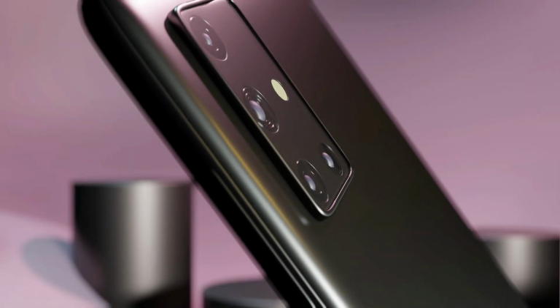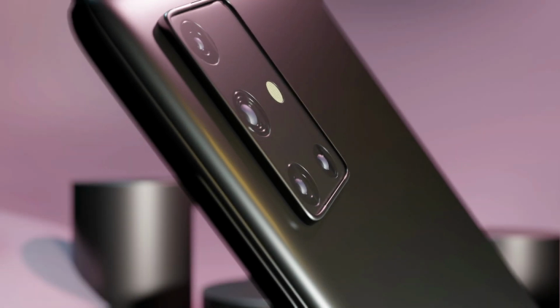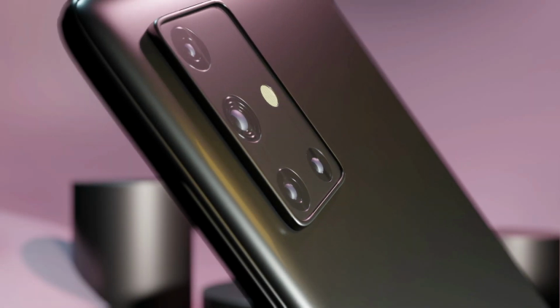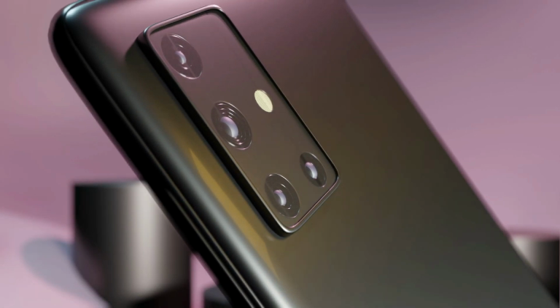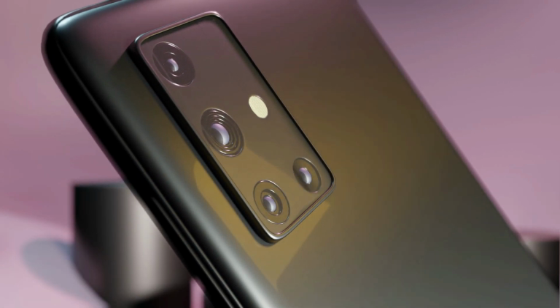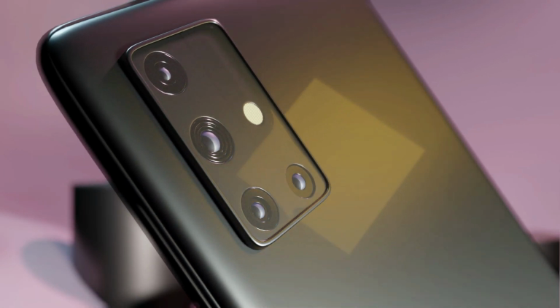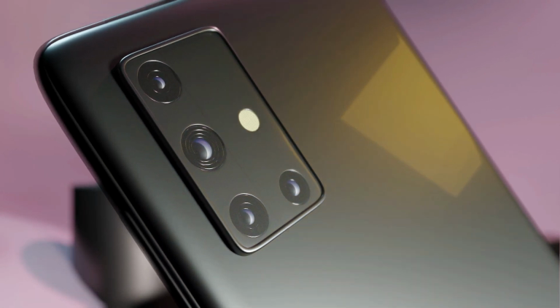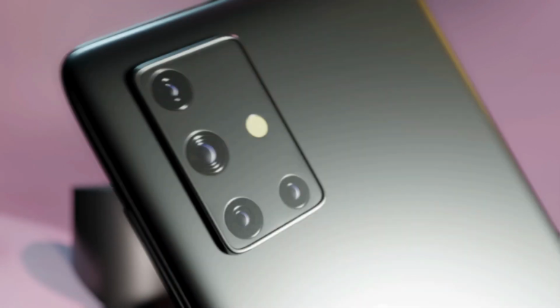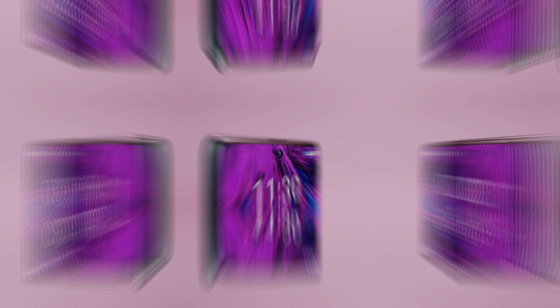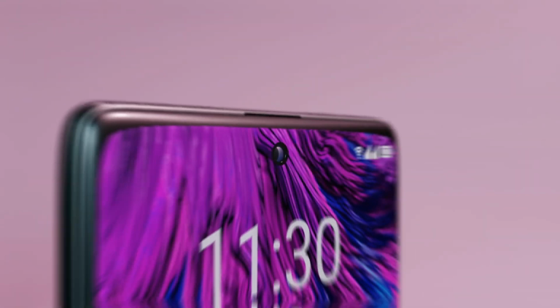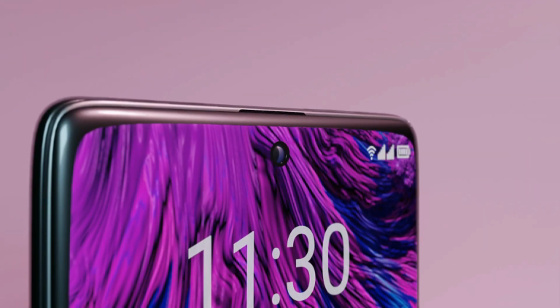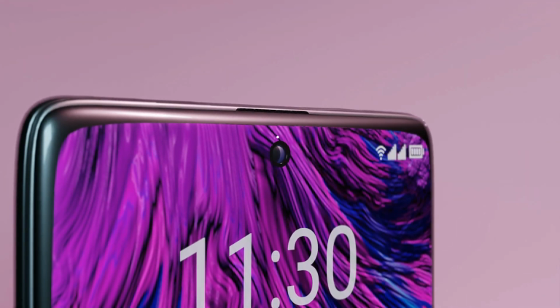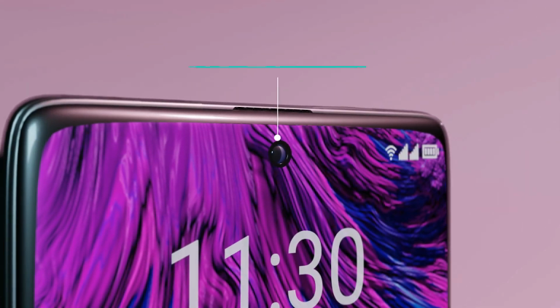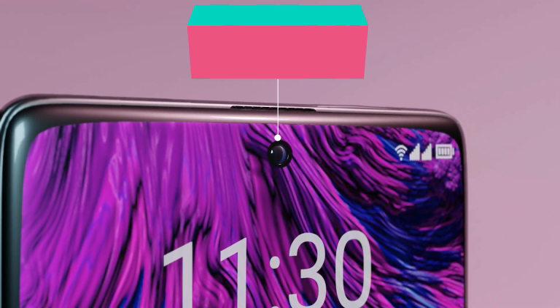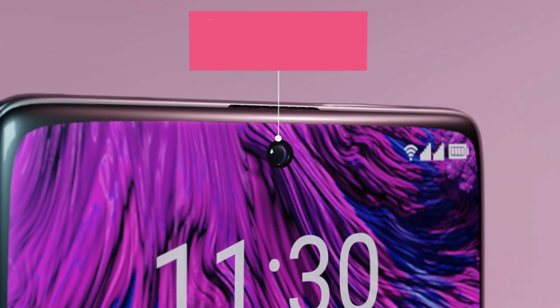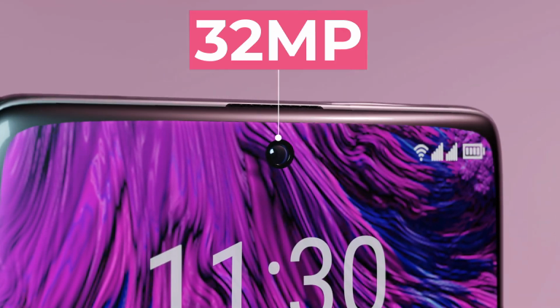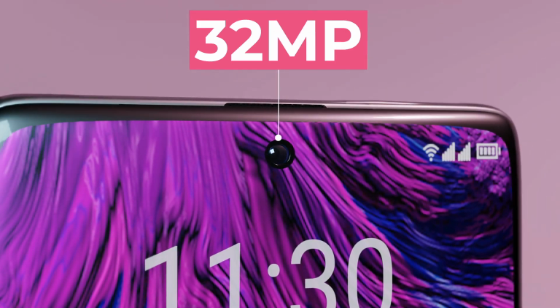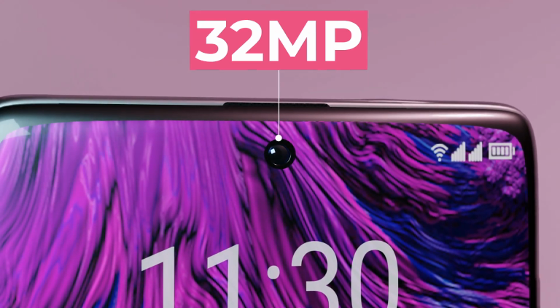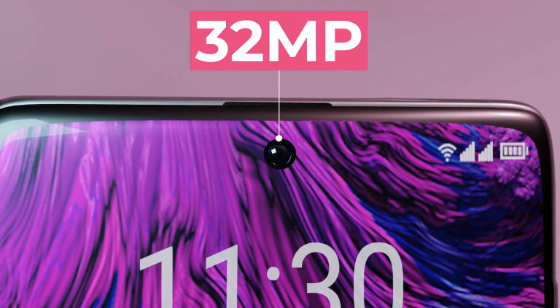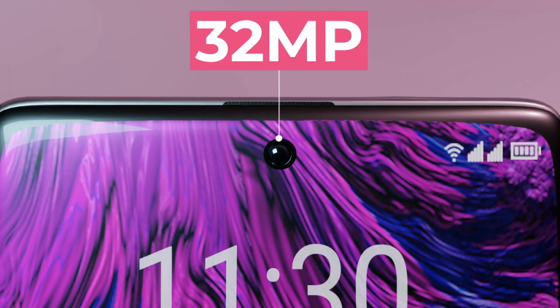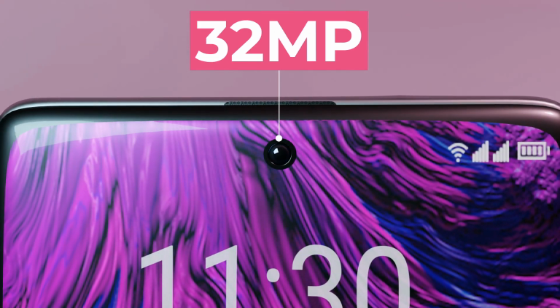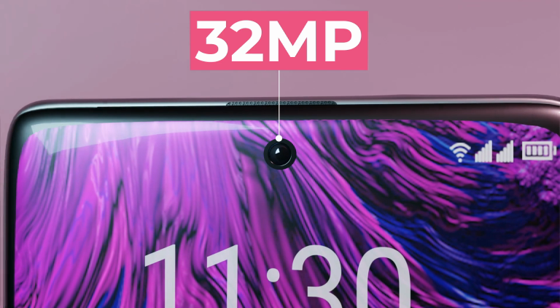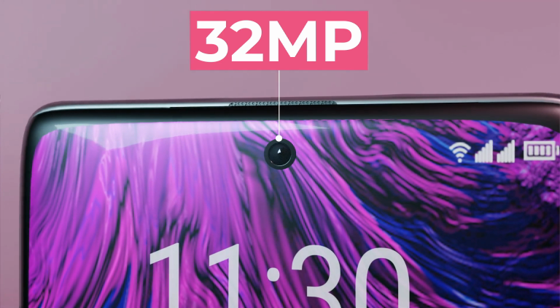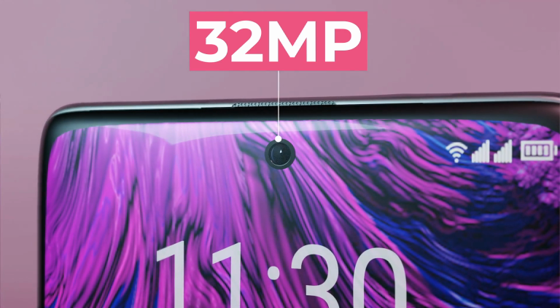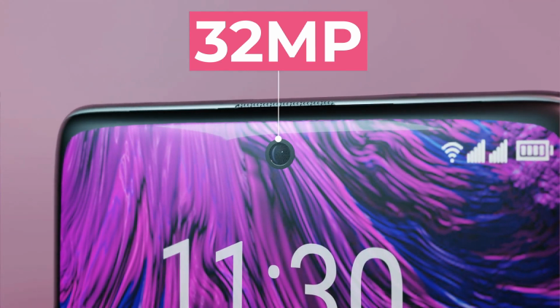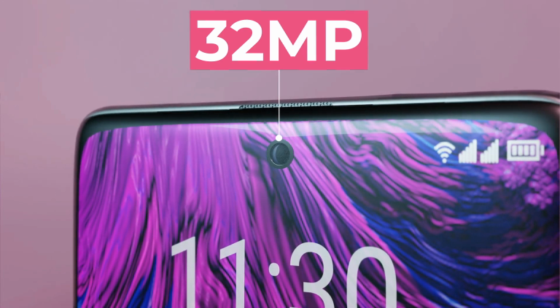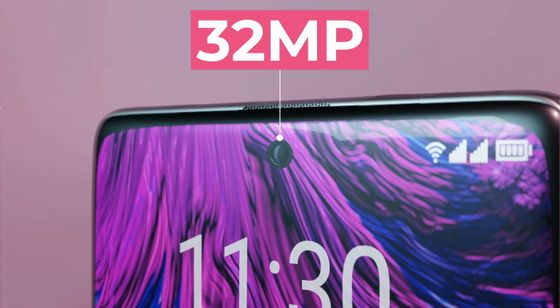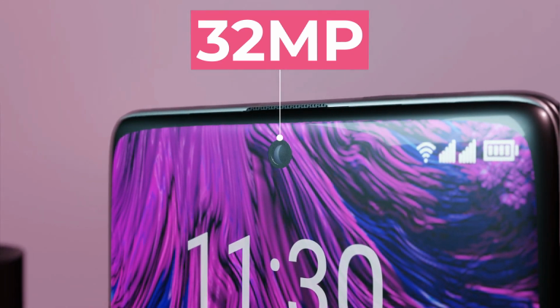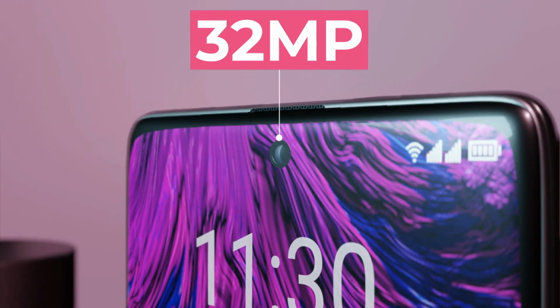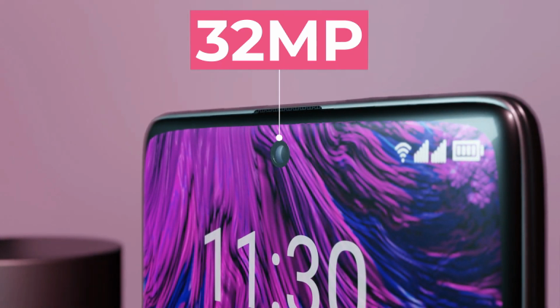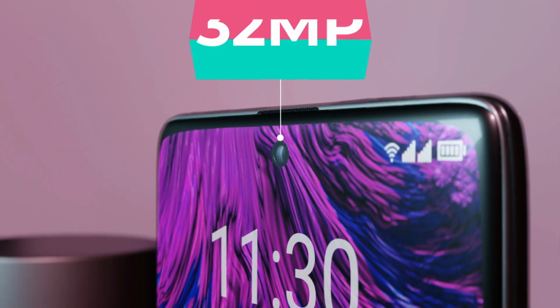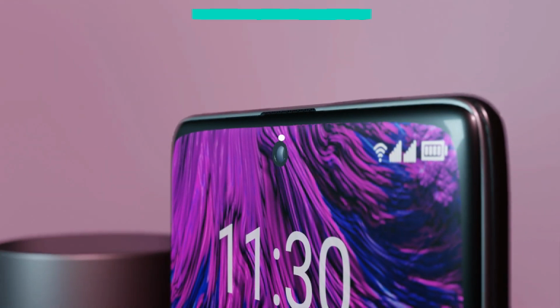The phone can record videos at 4K. It will have a 32 megapixel selfie shooter. The punch-hole selfie camera is placed in the center of the screen.